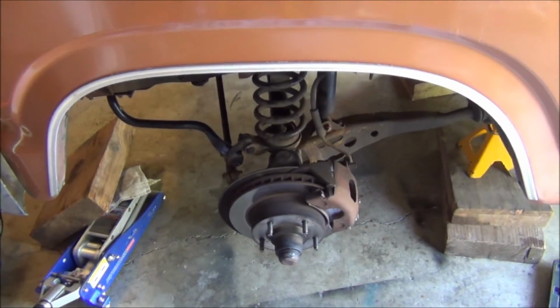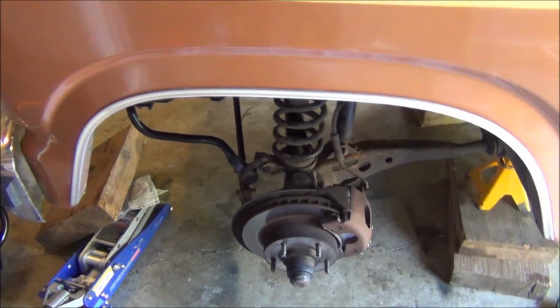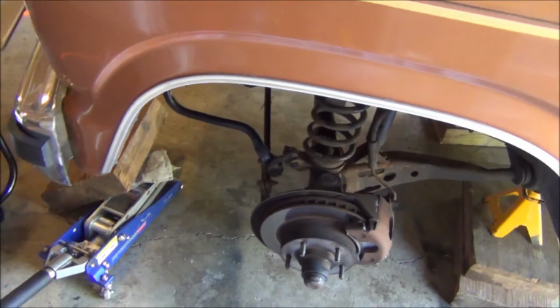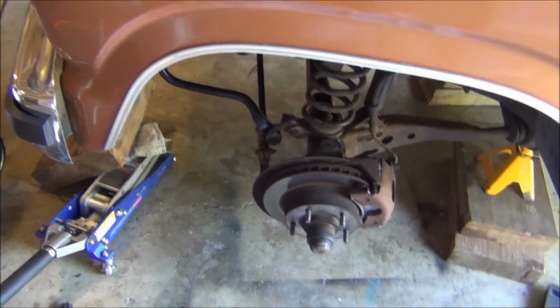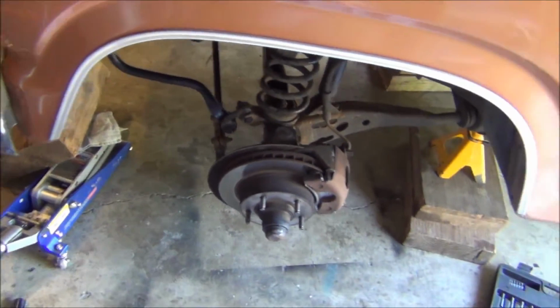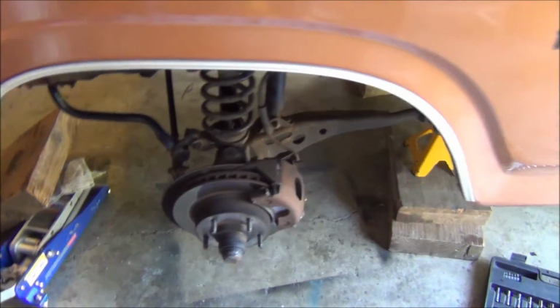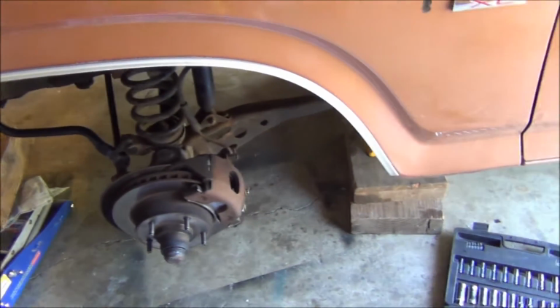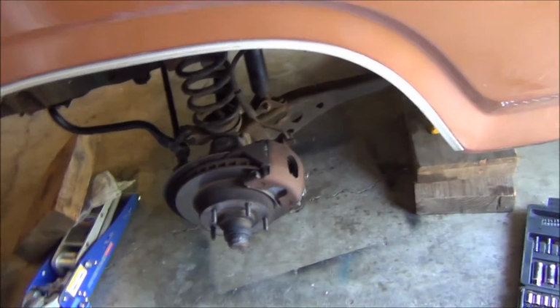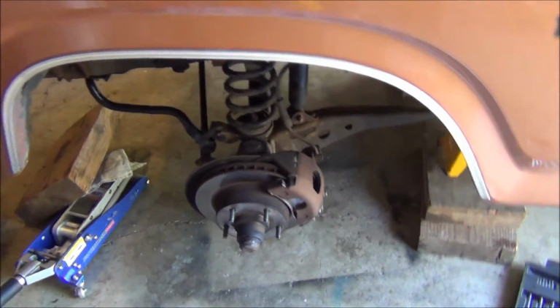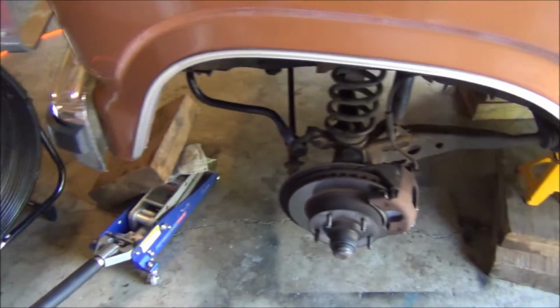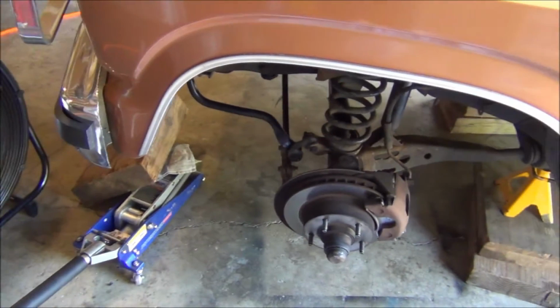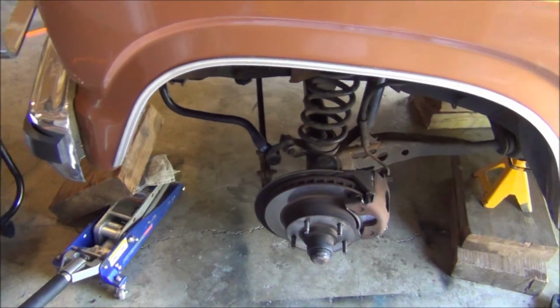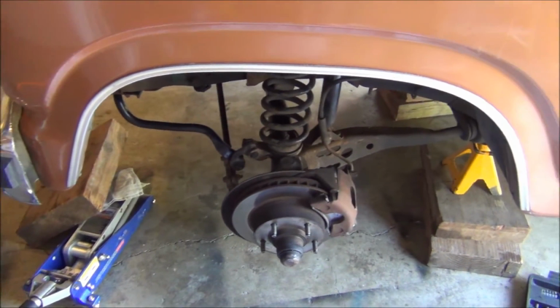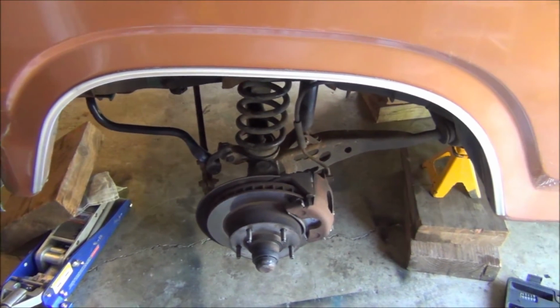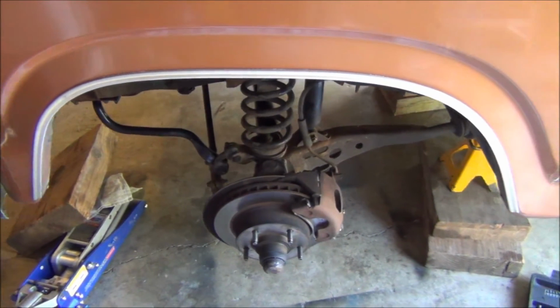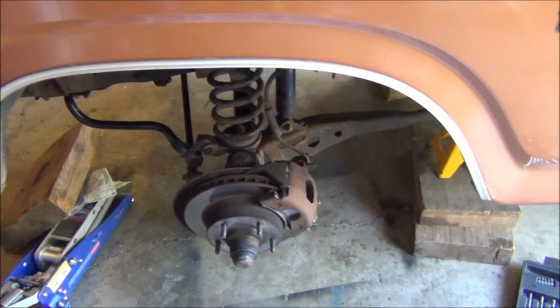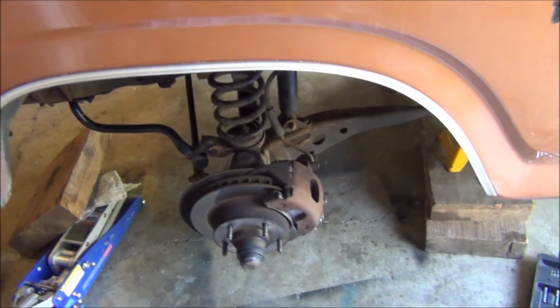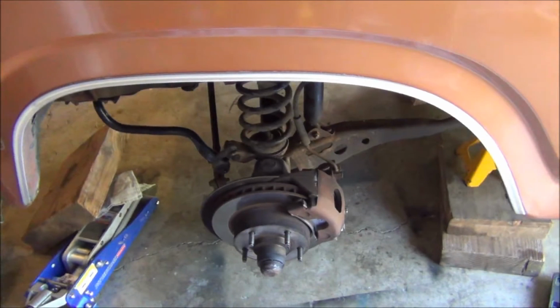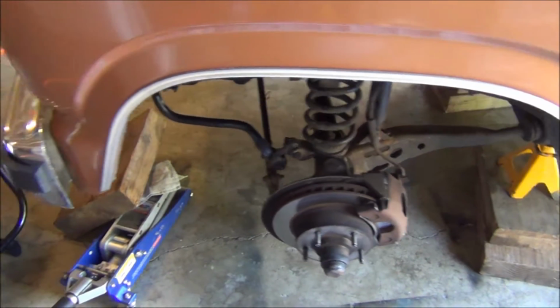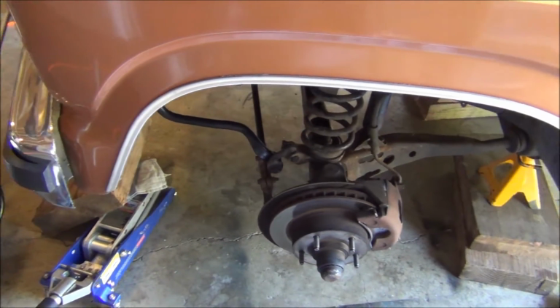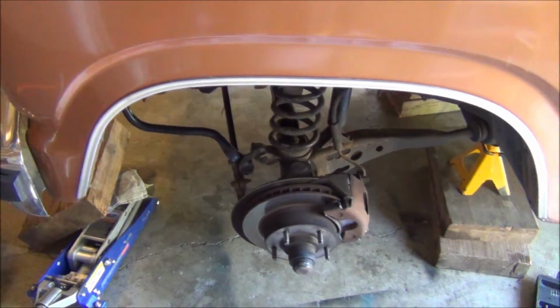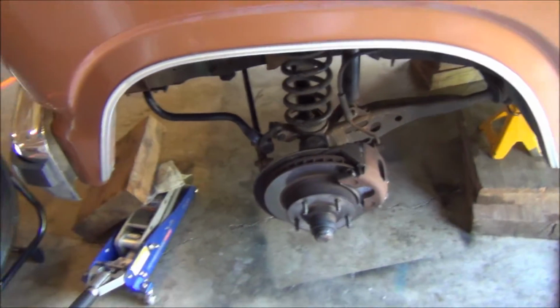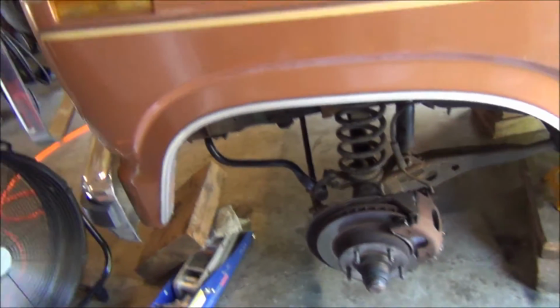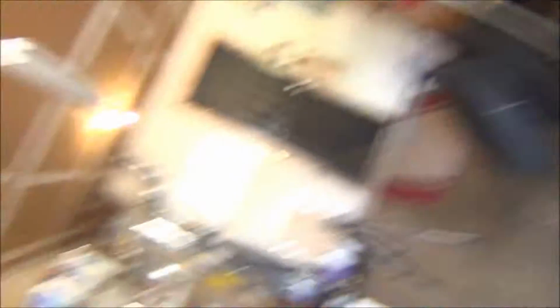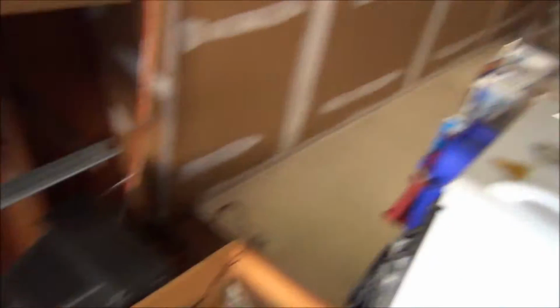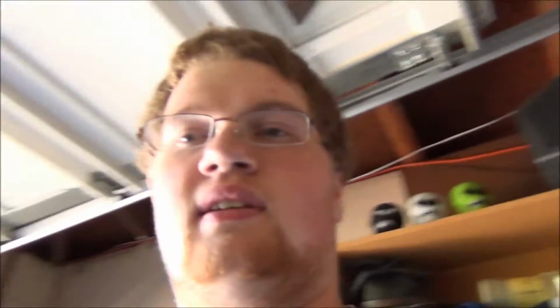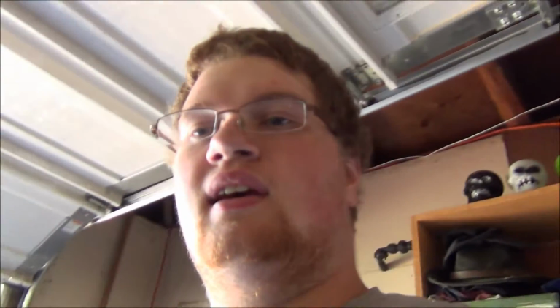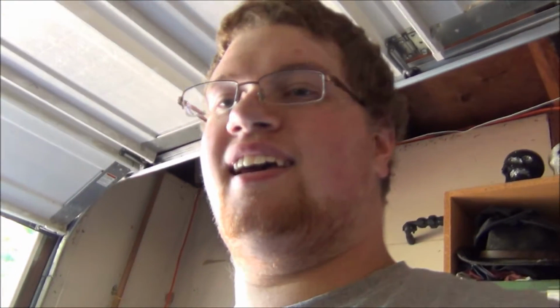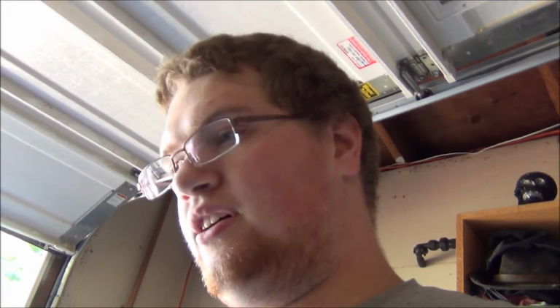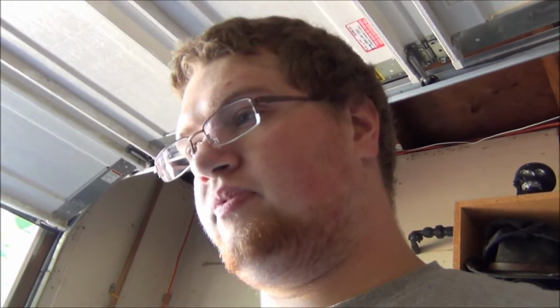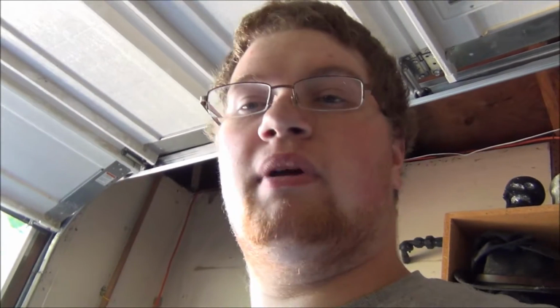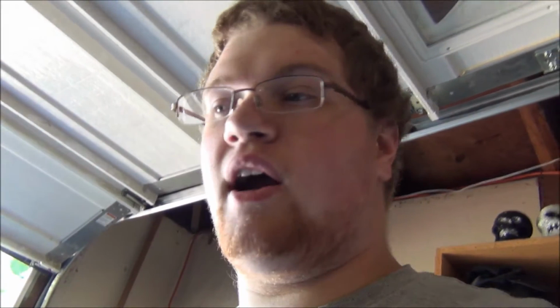There are slight differences from 4WD and 2WD, but we got the 4WD sway bar to work on a 2WD truck. So now our sway bar is perfectly installed and we're ready to rock.